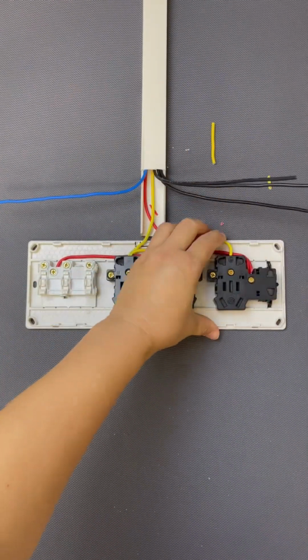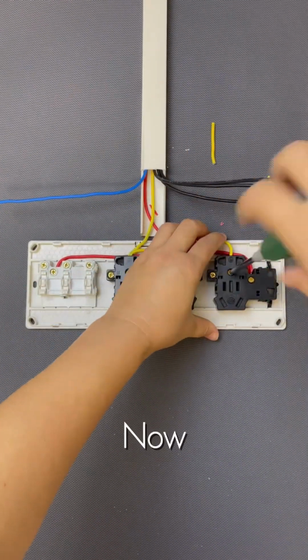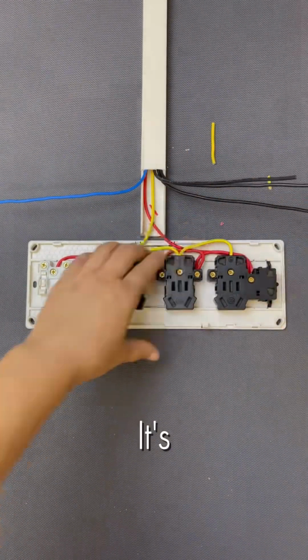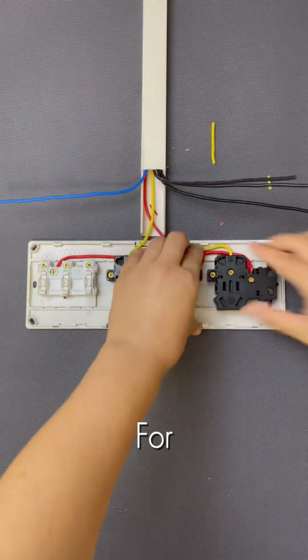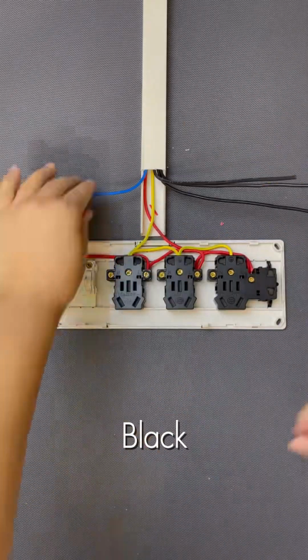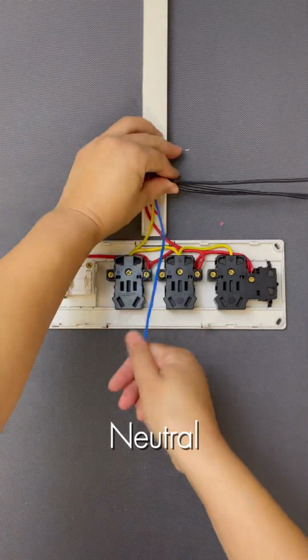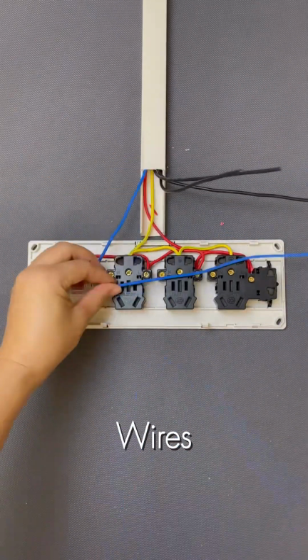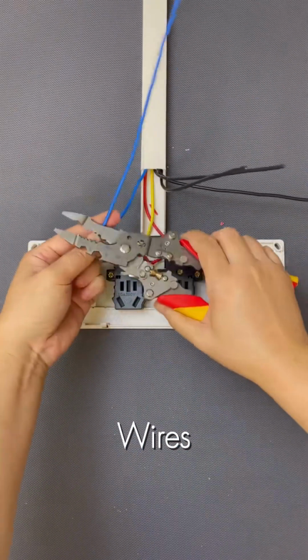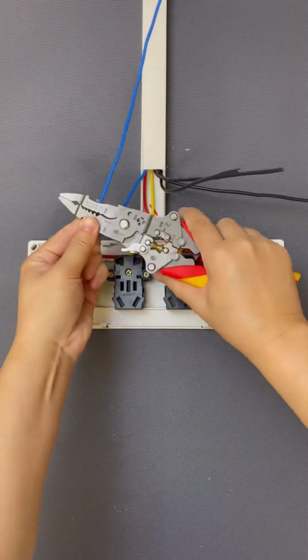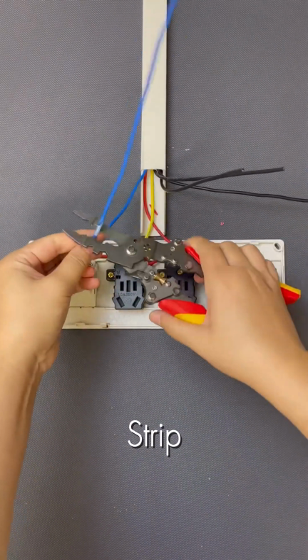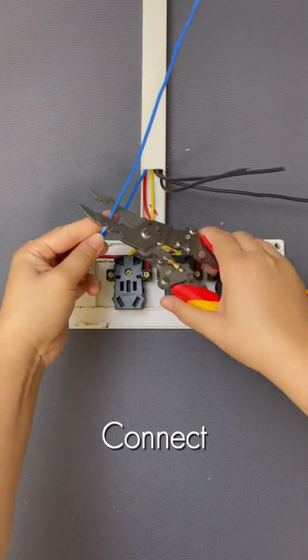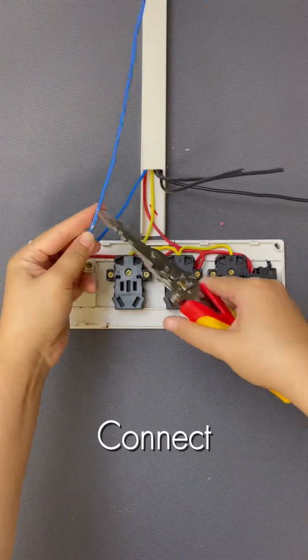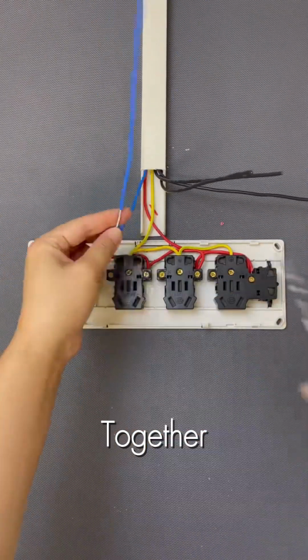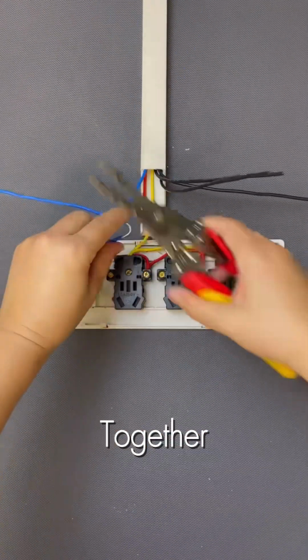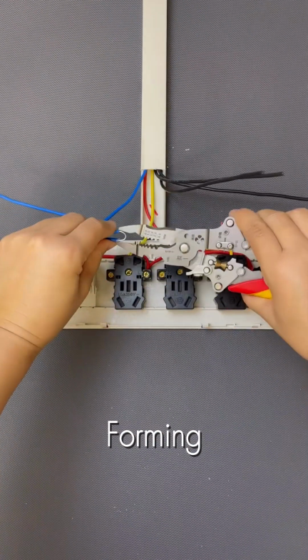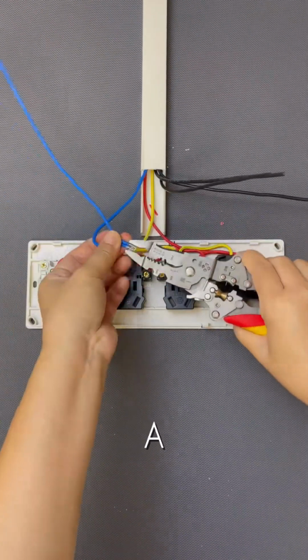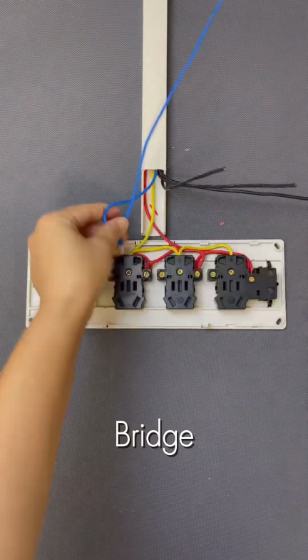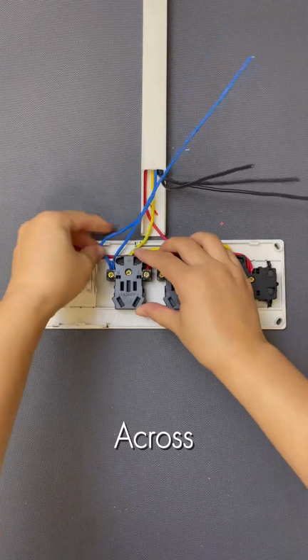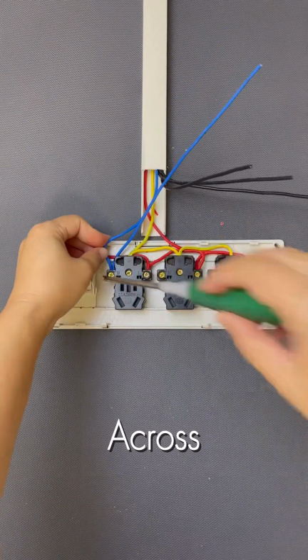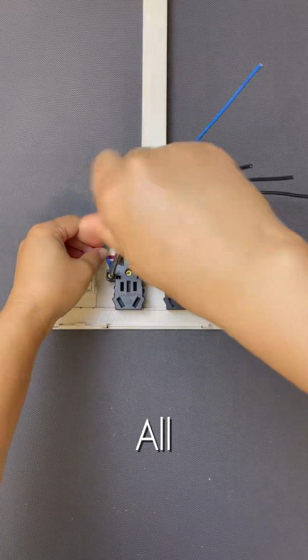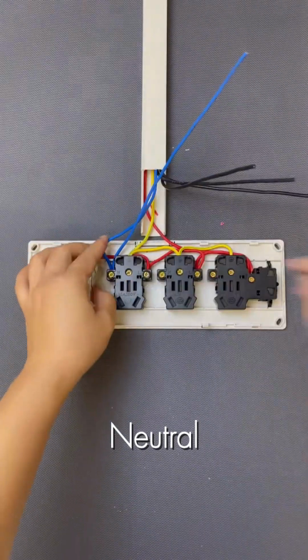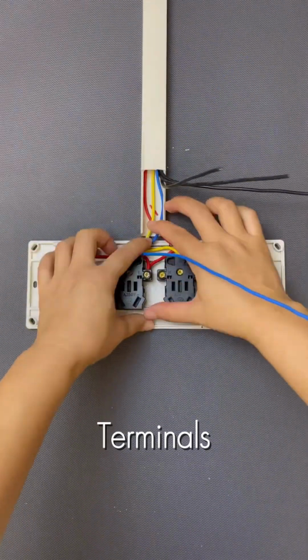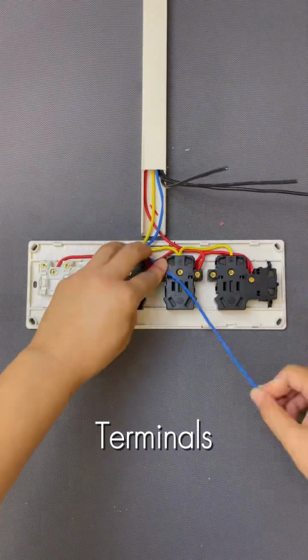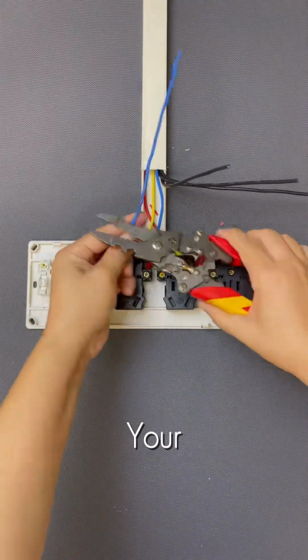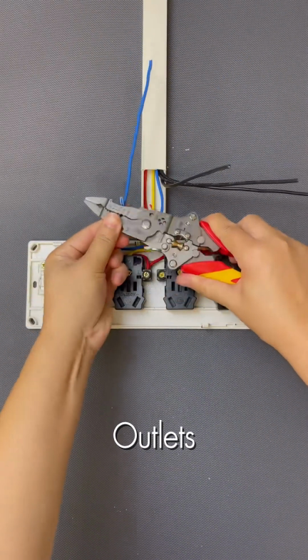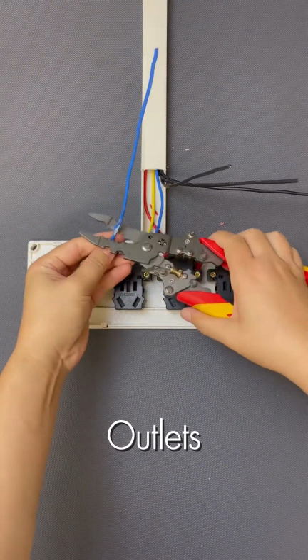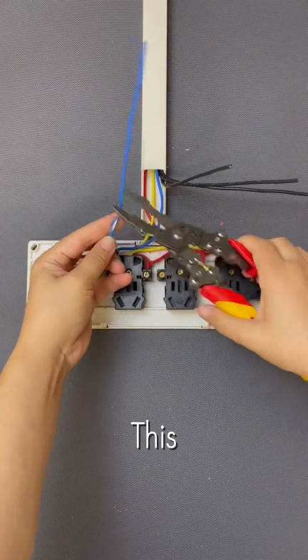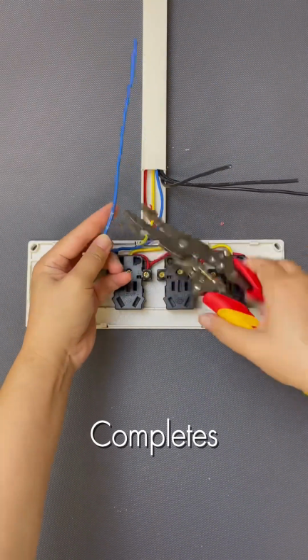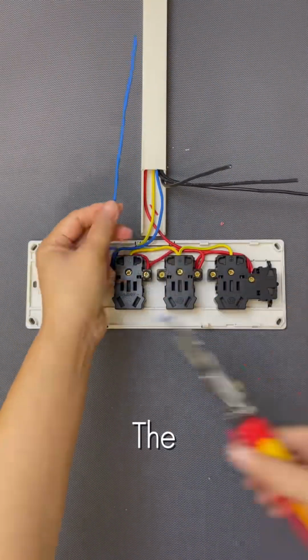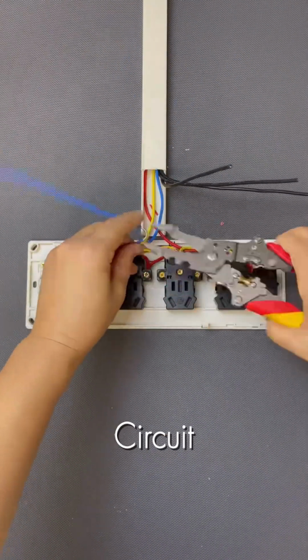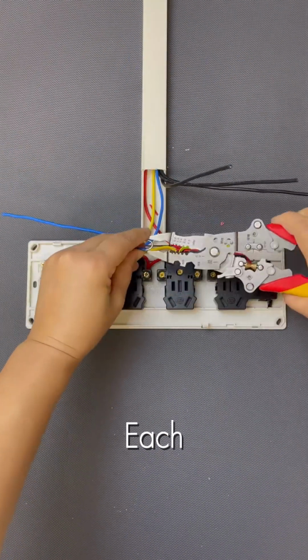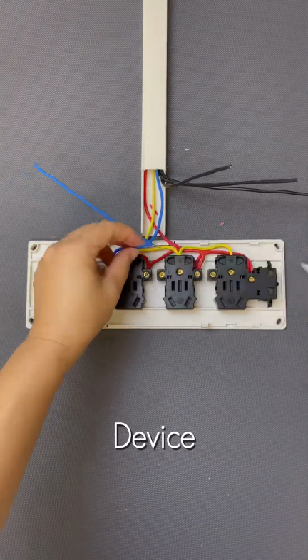Now it's time for the black neutral wires. Strip and connect them together, forming a bridge across all the neutral terminals on your outlets. This completes the circuit for each device.